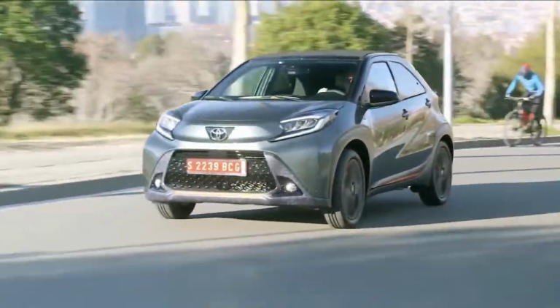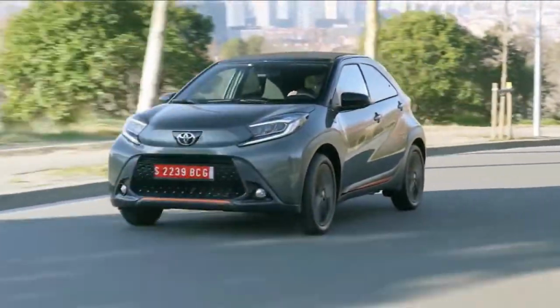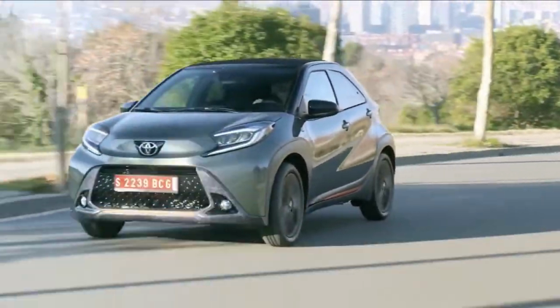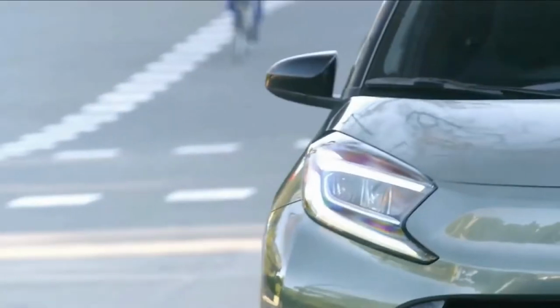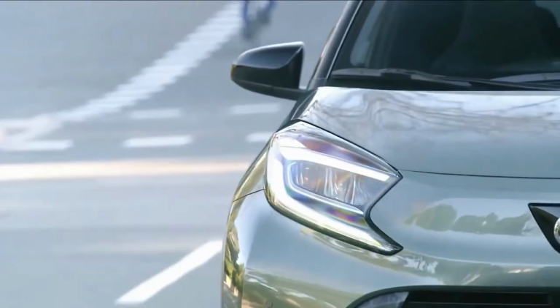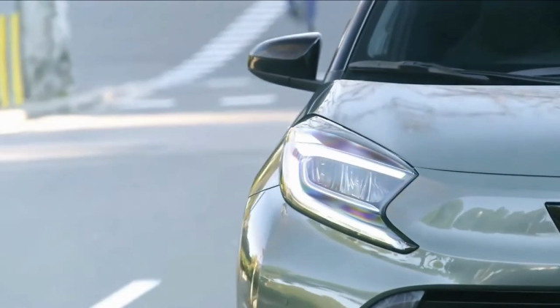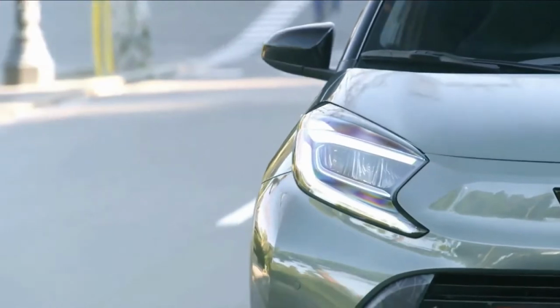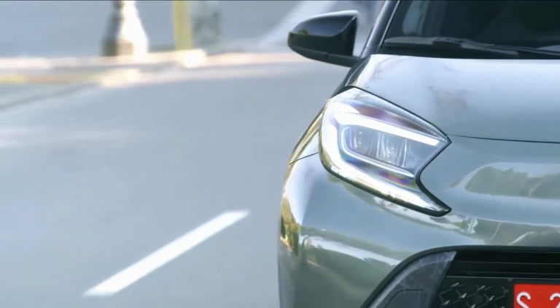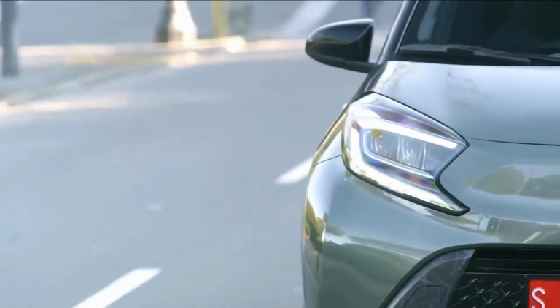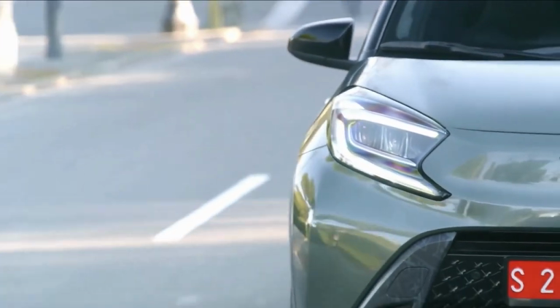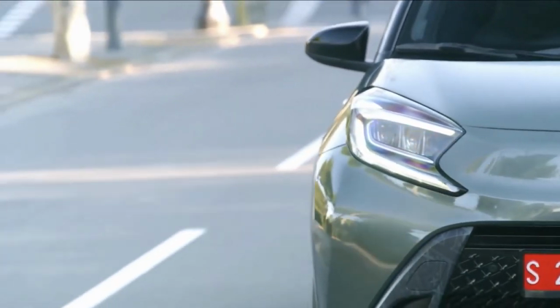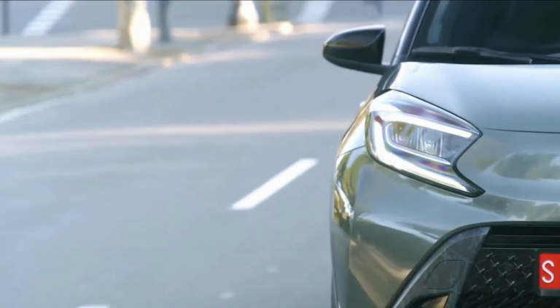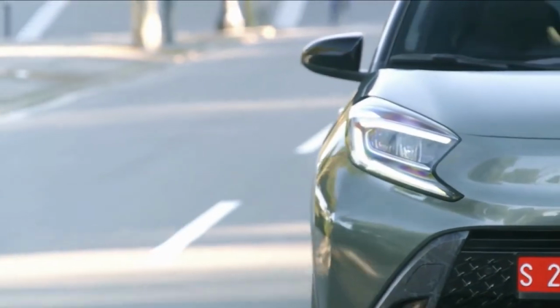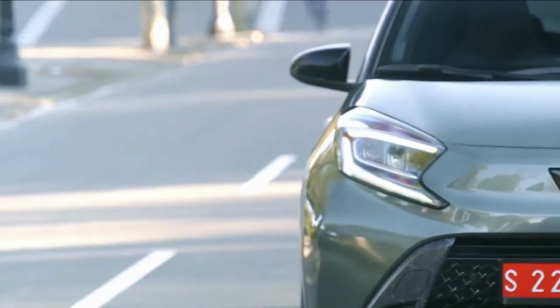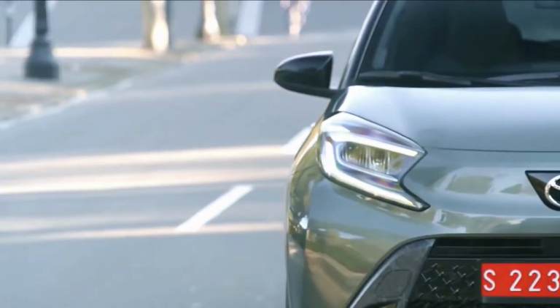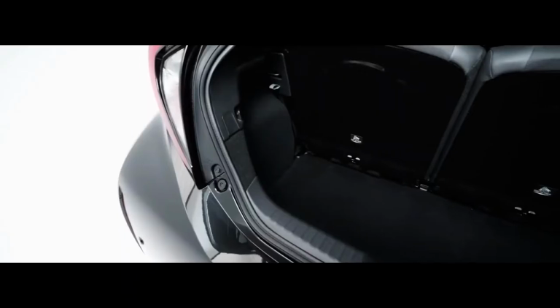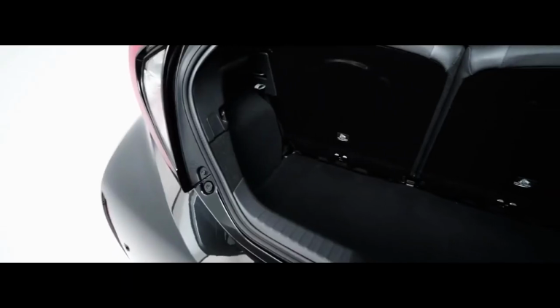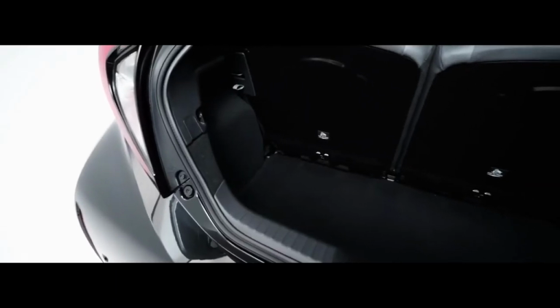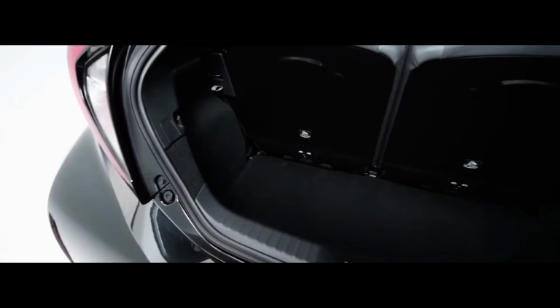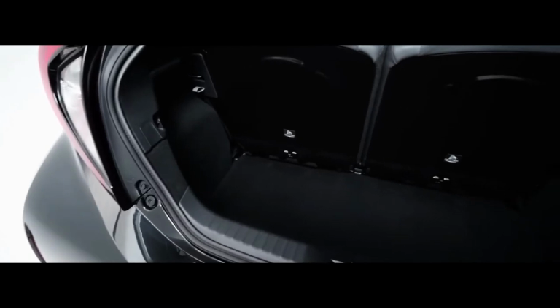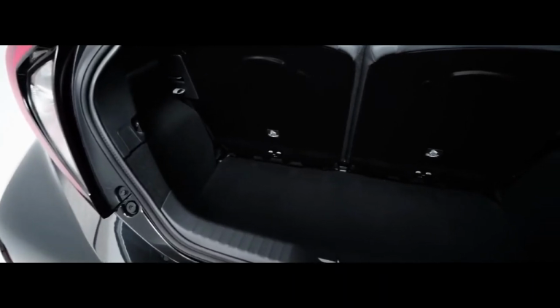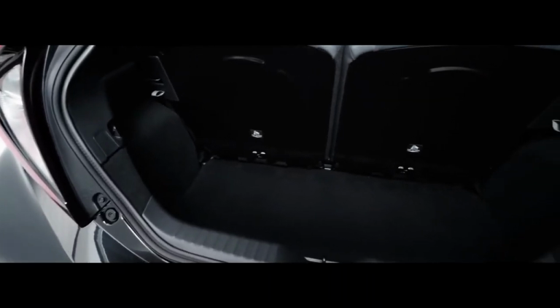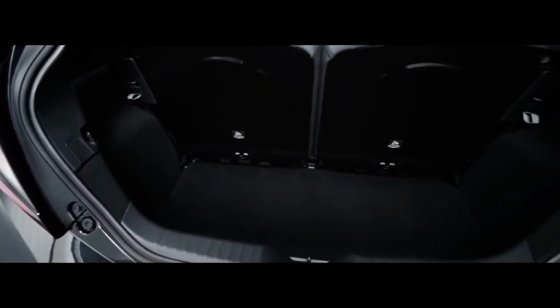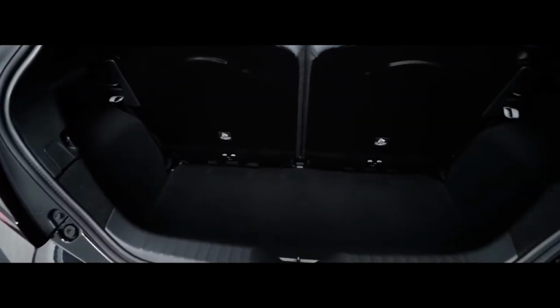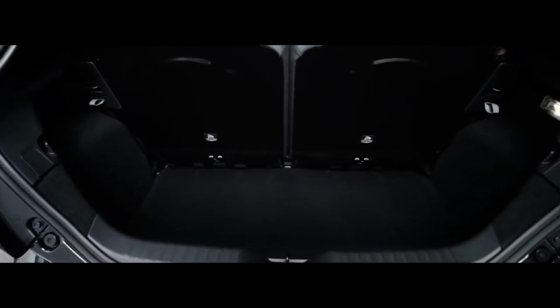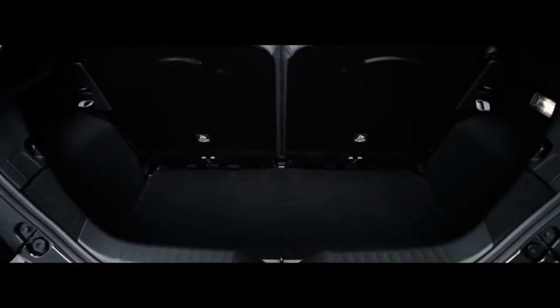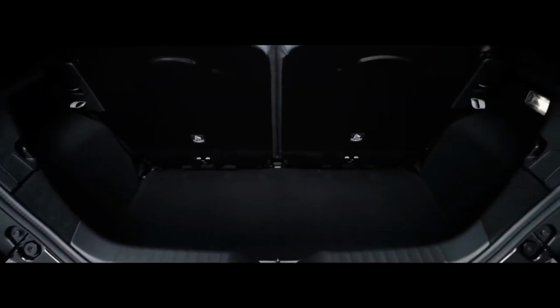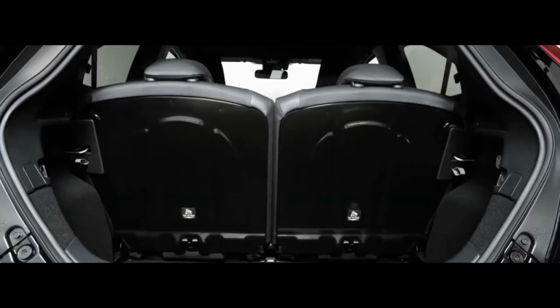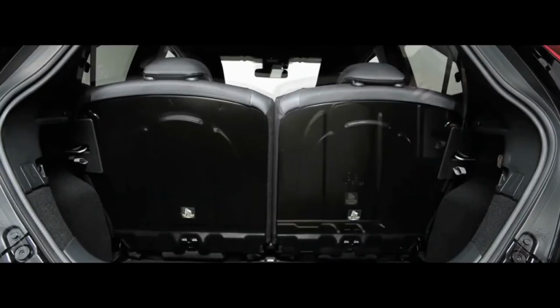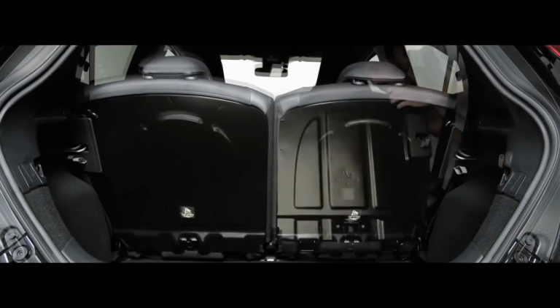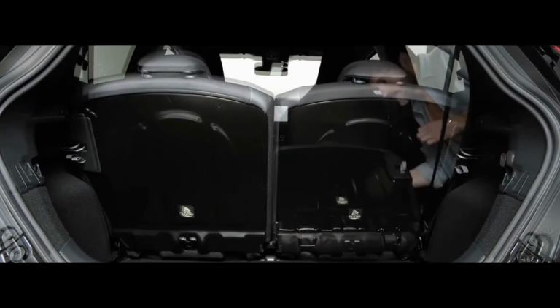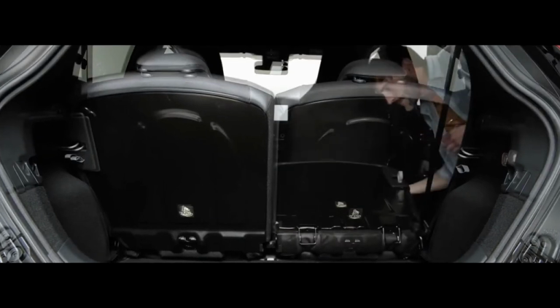Toyota claims that few Aygo owners carry four passengers, so it utilized the car's extra length to create a bigger boot instead. At 231 liters, it's a useful 60 liters larger than before.